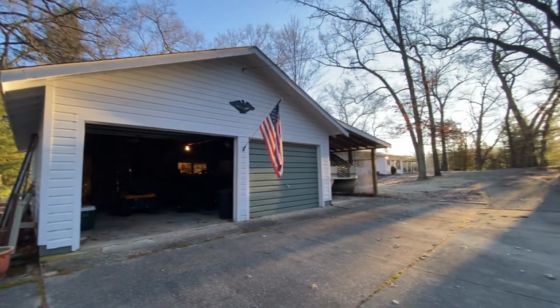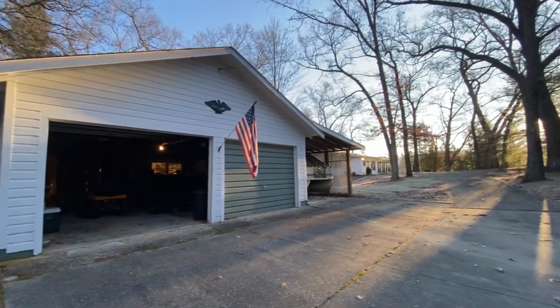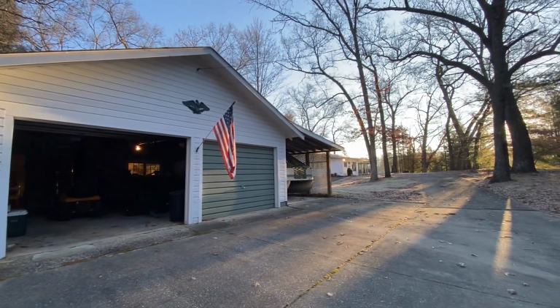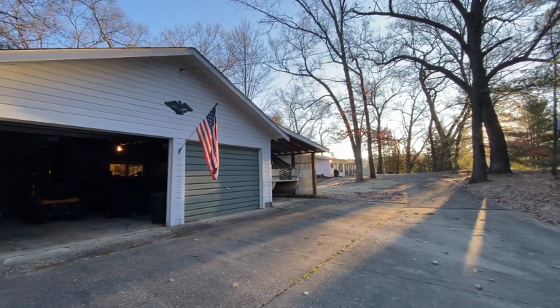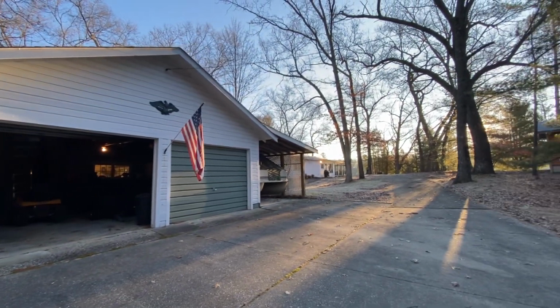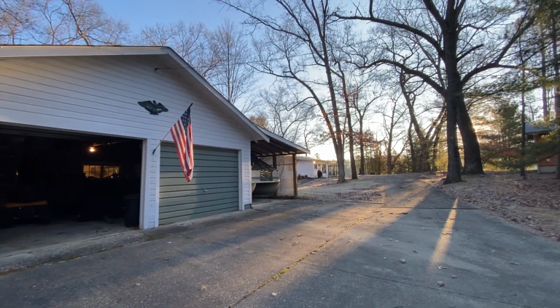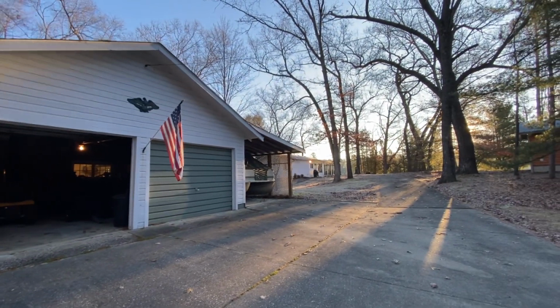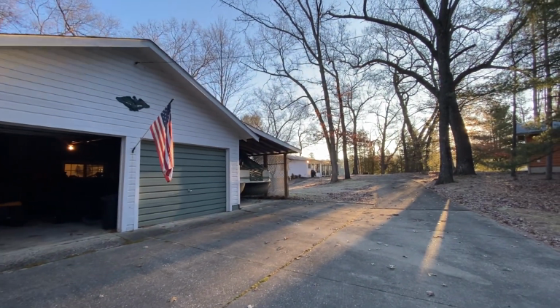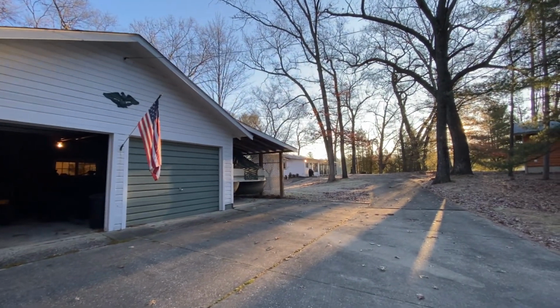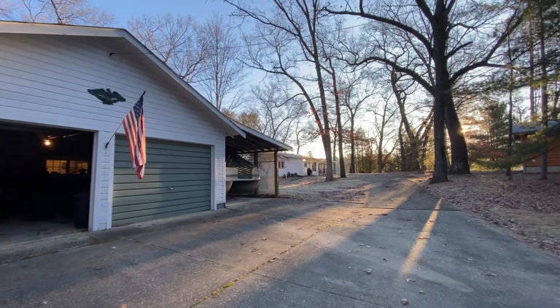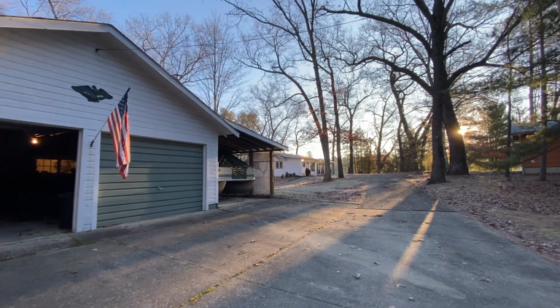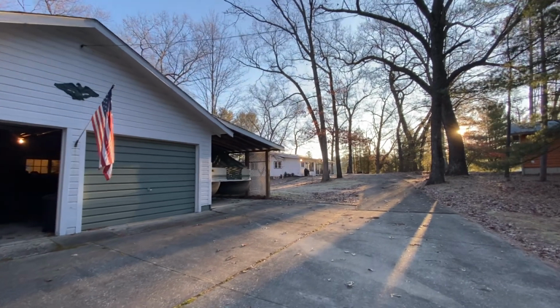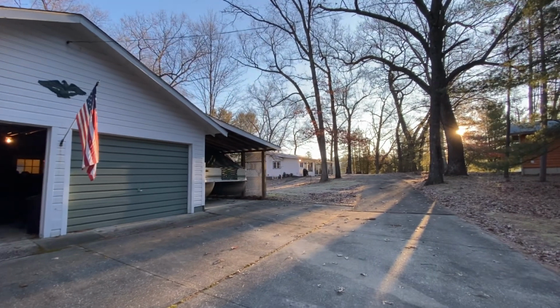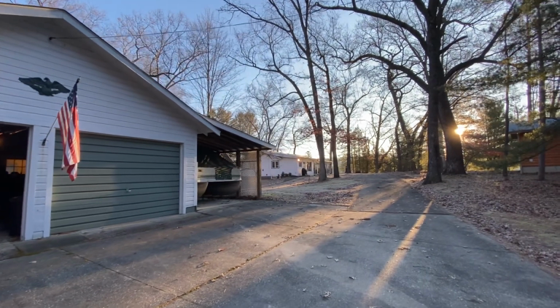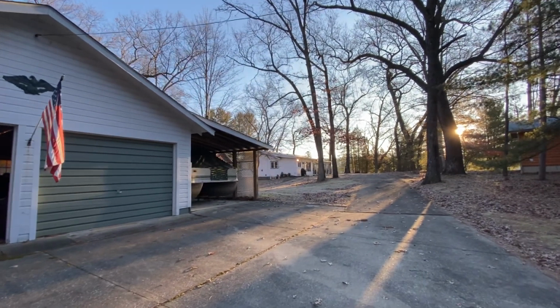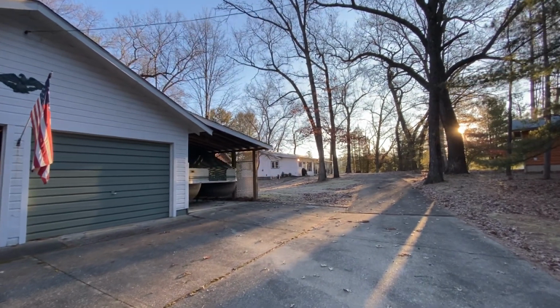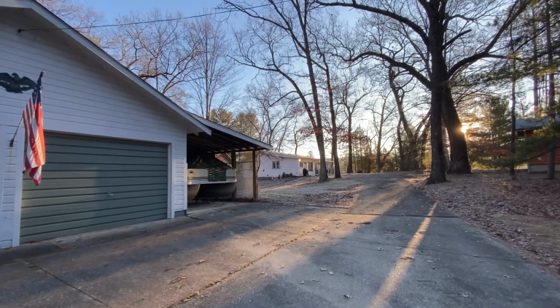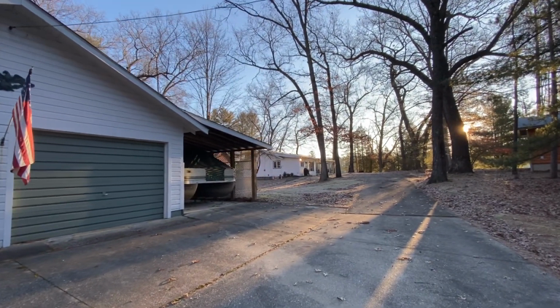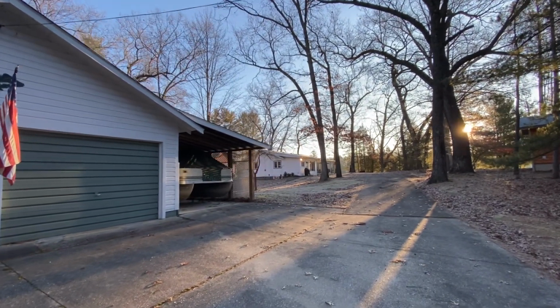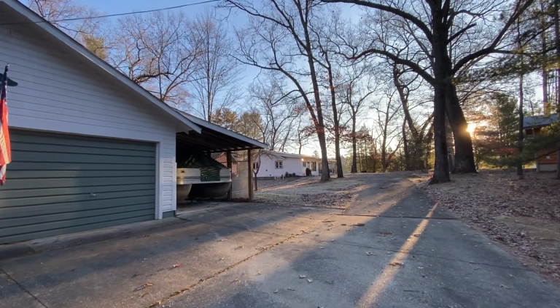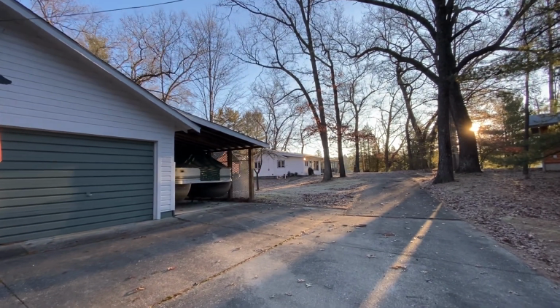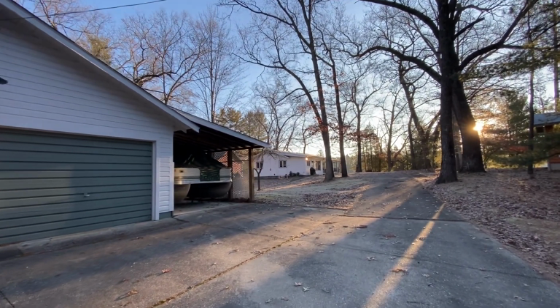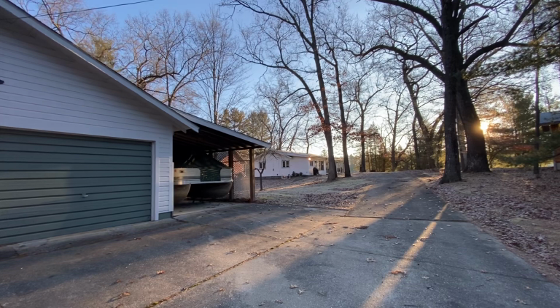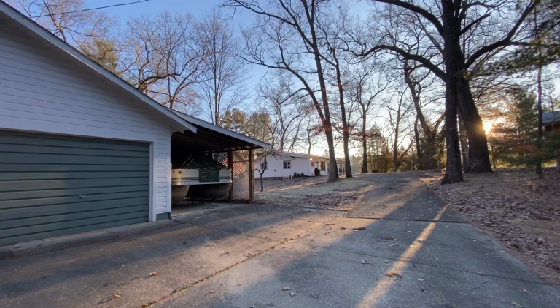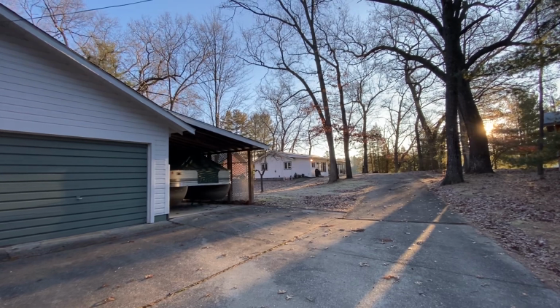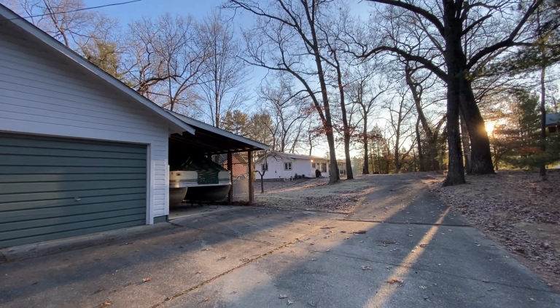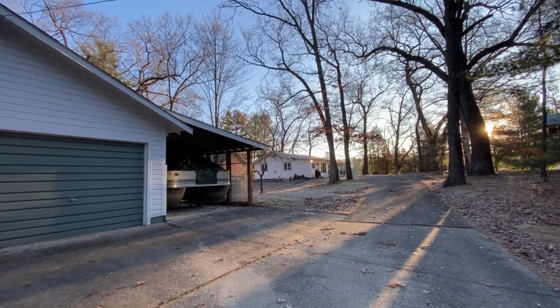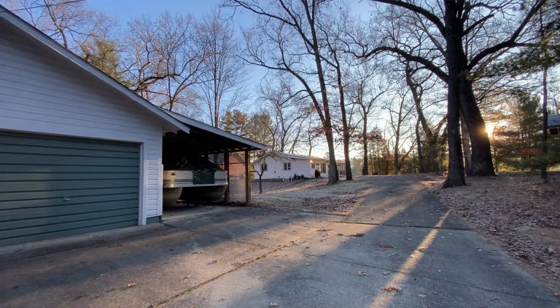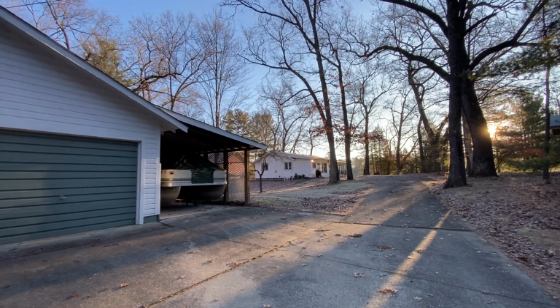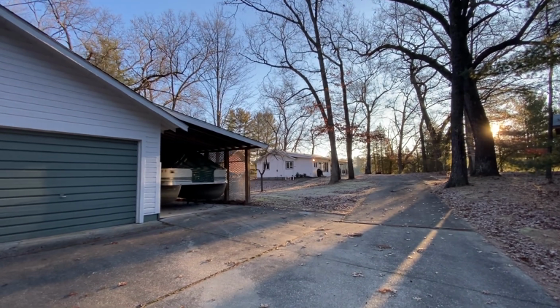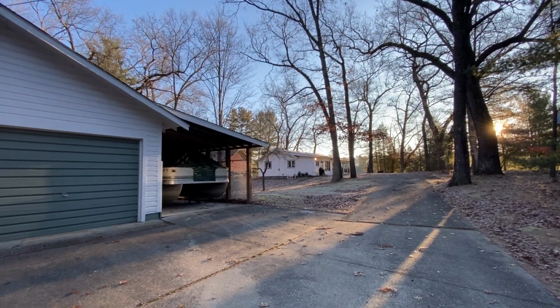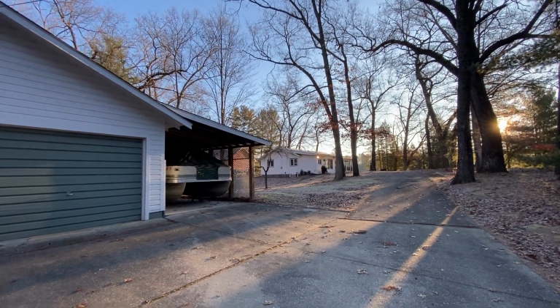There you have it, folks. Again, Bradley Irie and Diana Collins with Alden Realty. We are at 40 North Jack Pine in Fountain, Michigan.